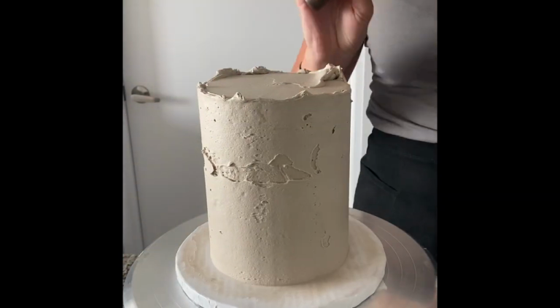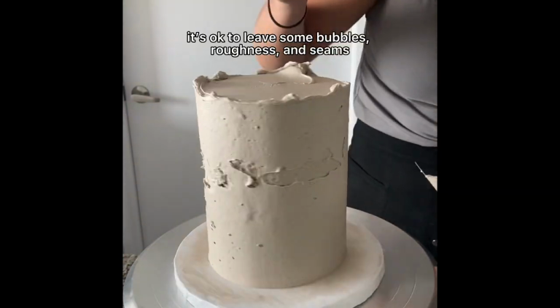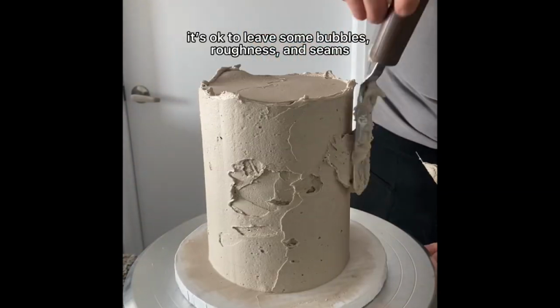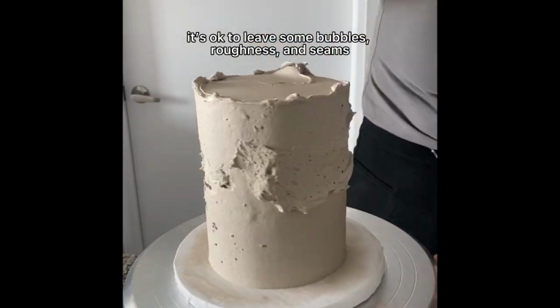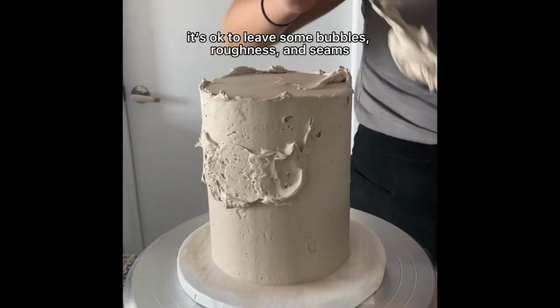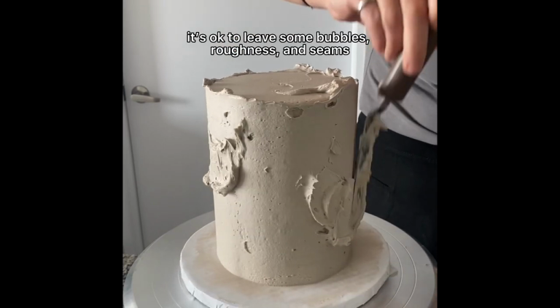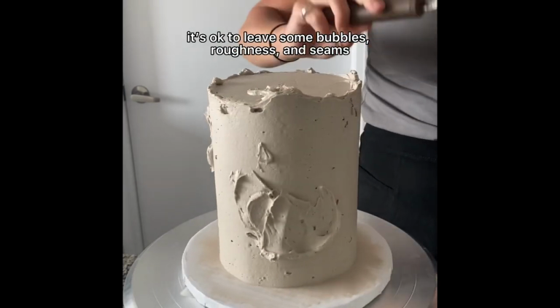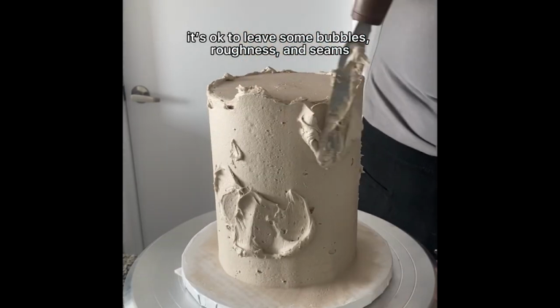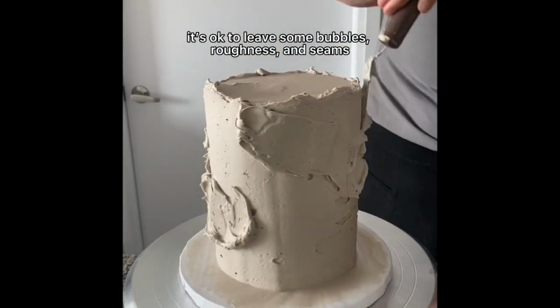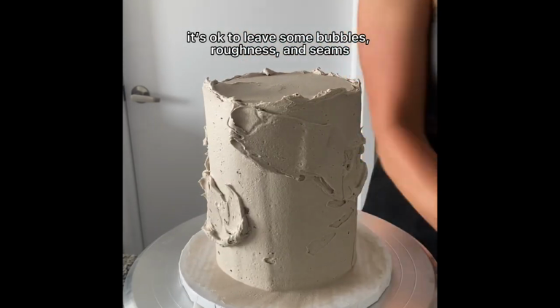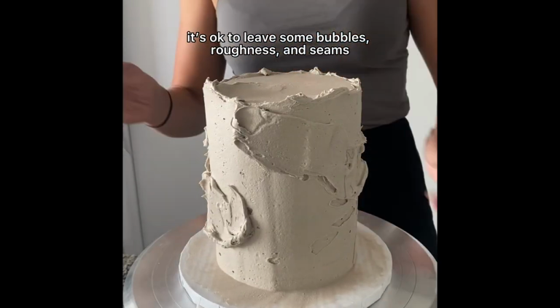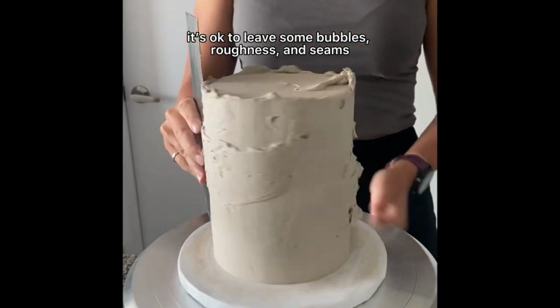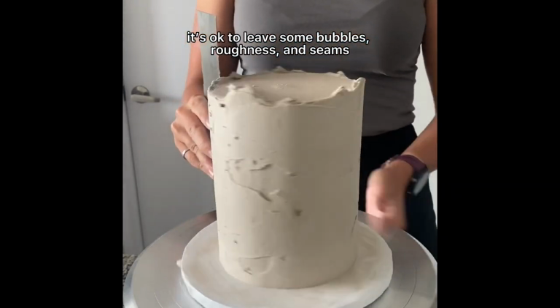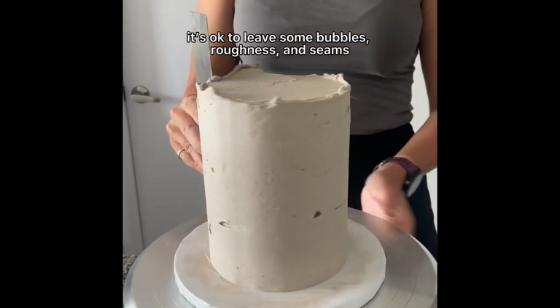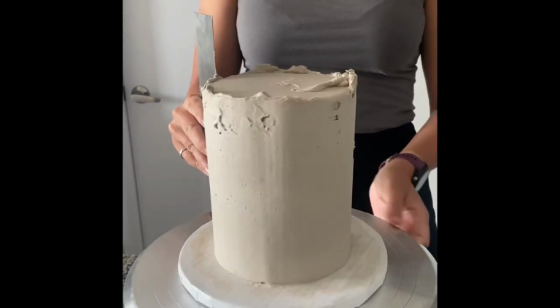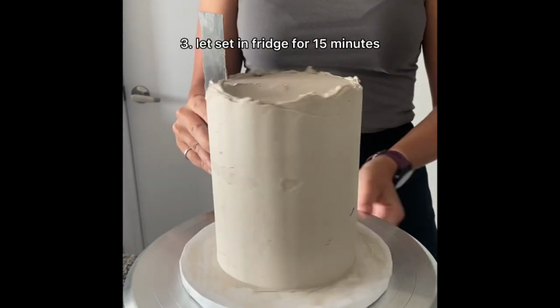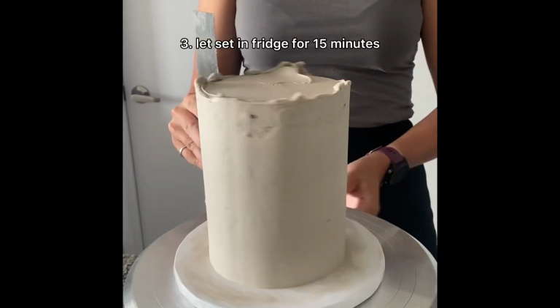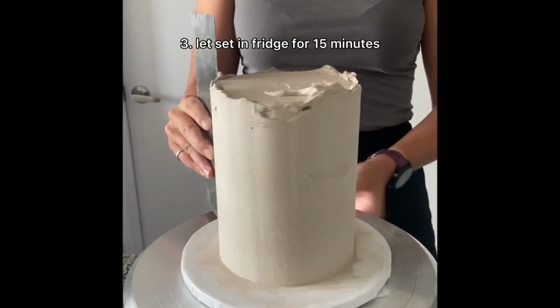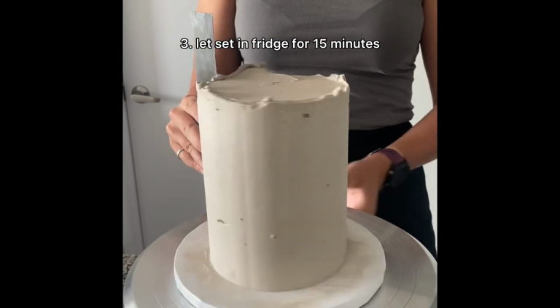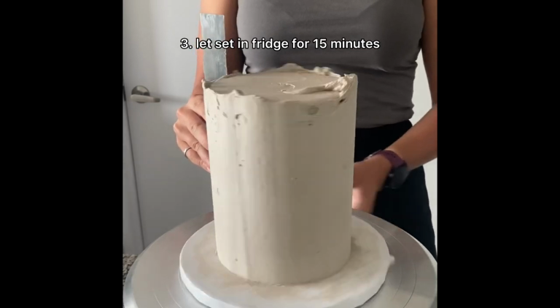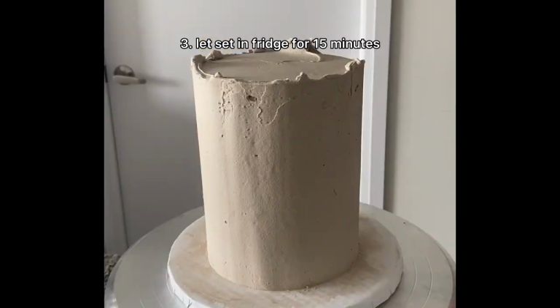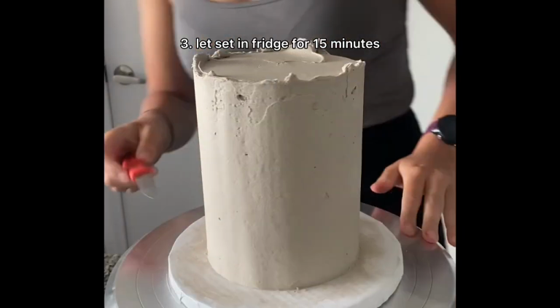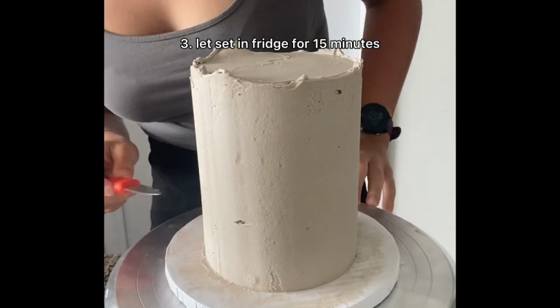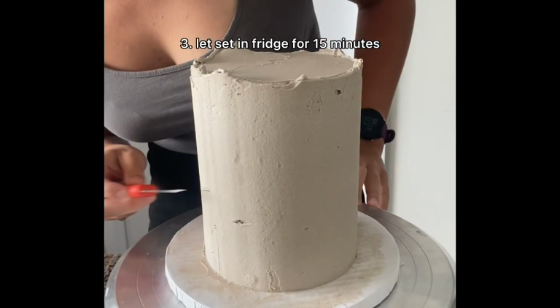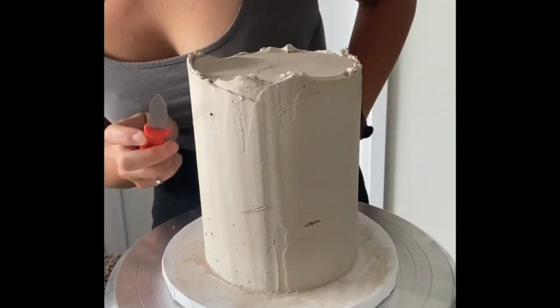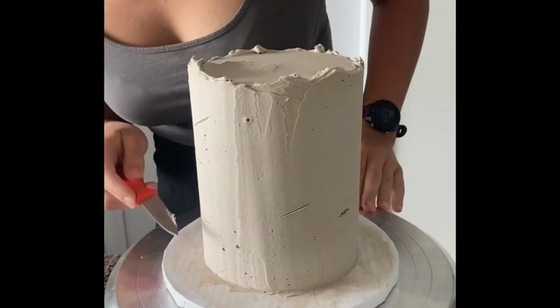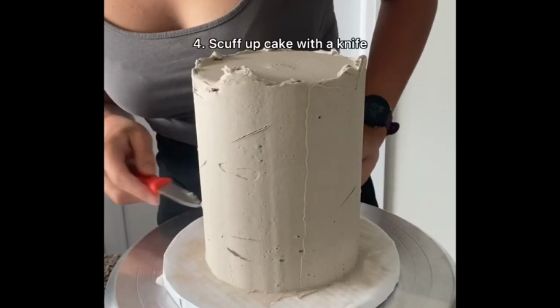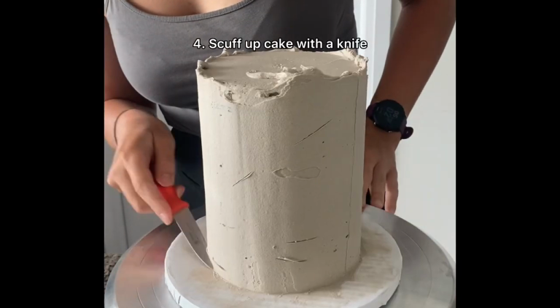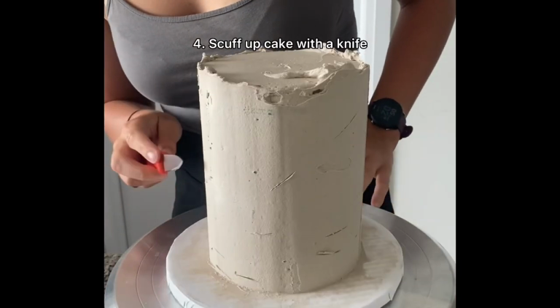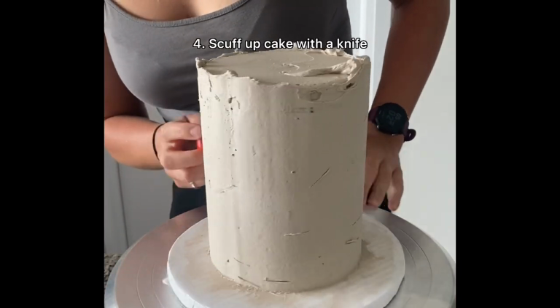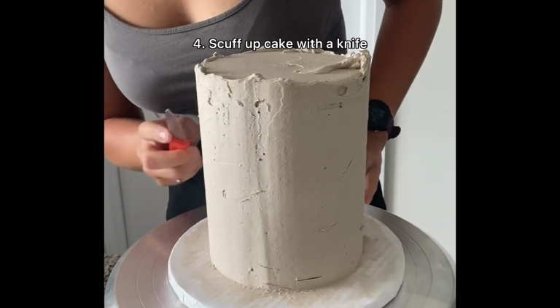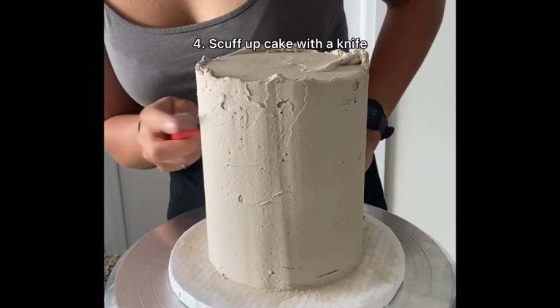As you're doing your top coat, don't worry about any air bubbles, seams, or roughness in your frosting — that's actually going to add to the overall look of the cake in this case. After the top coat, let it set in the fridge for at least 15 minutes until the buttercream is firm.